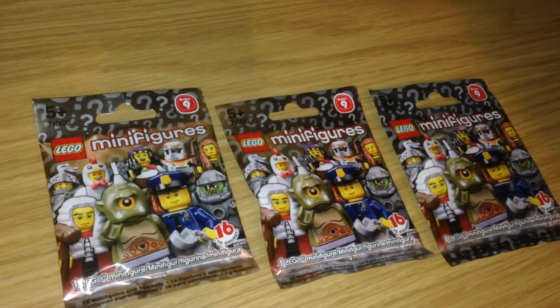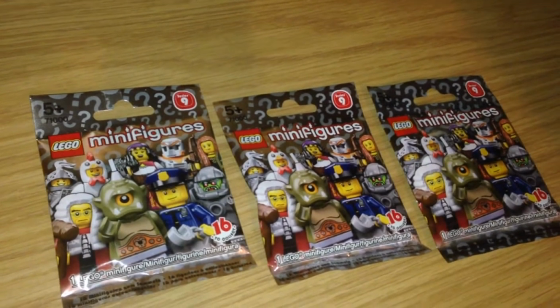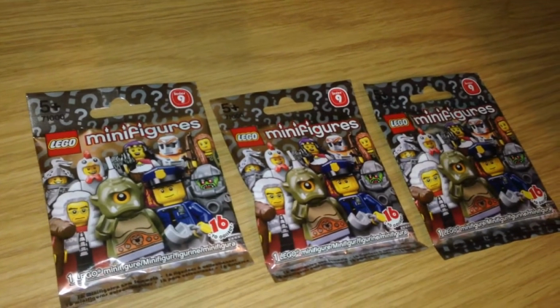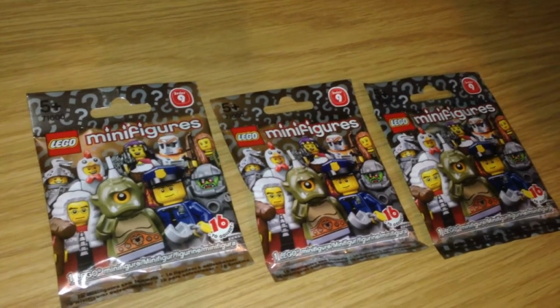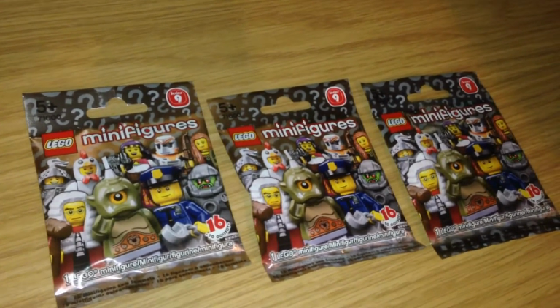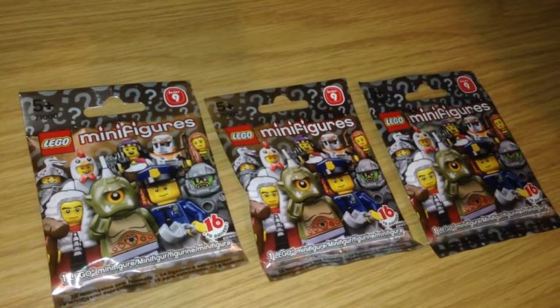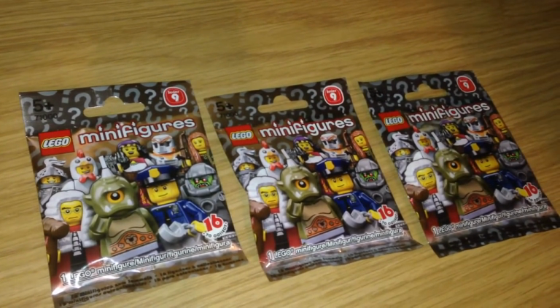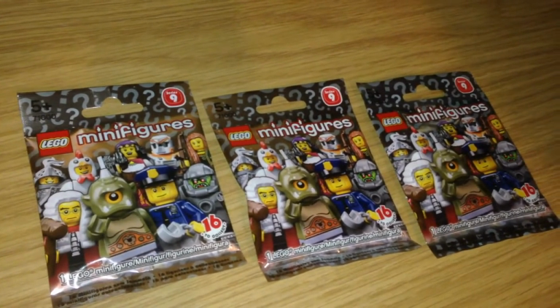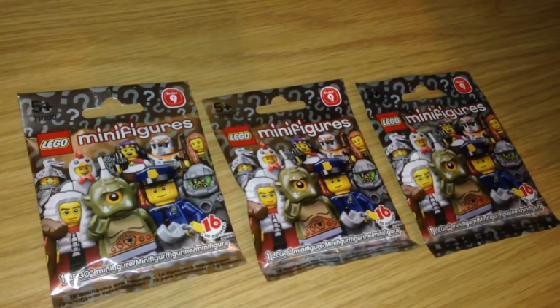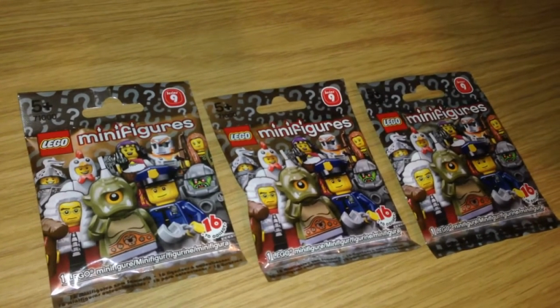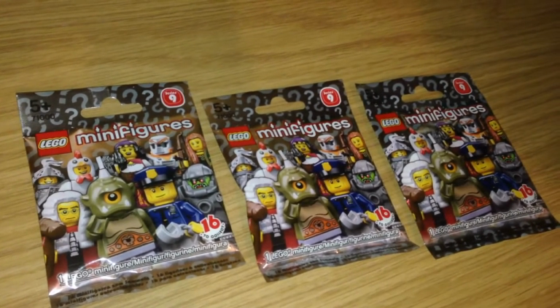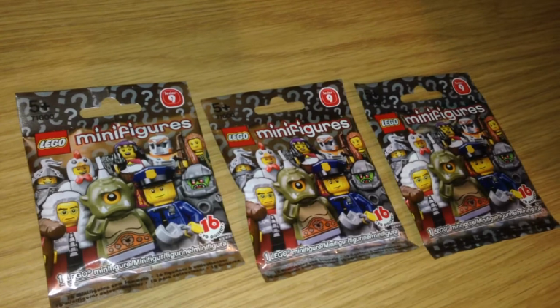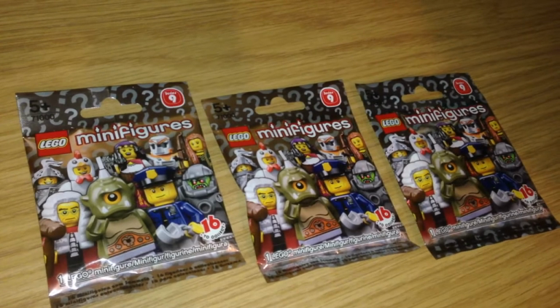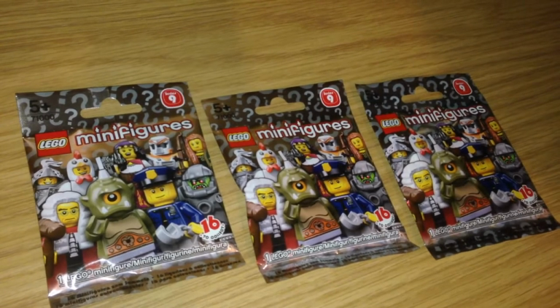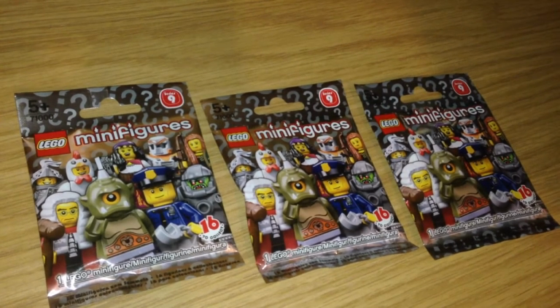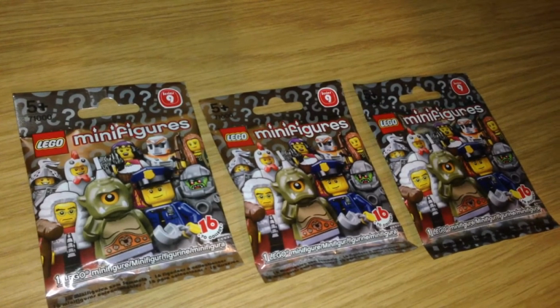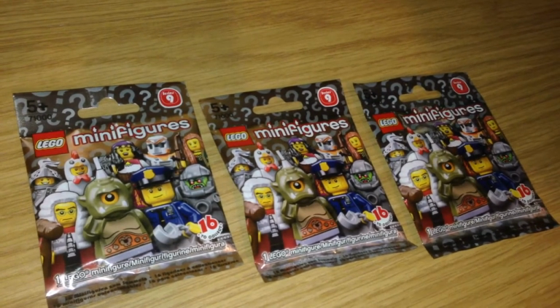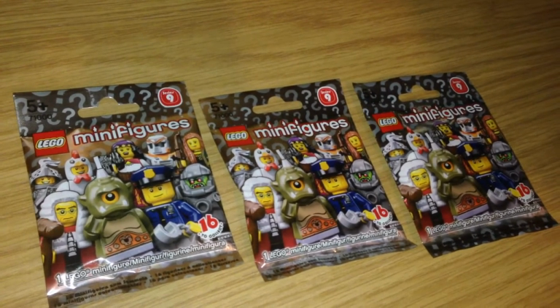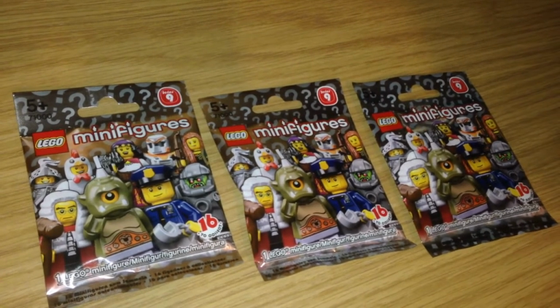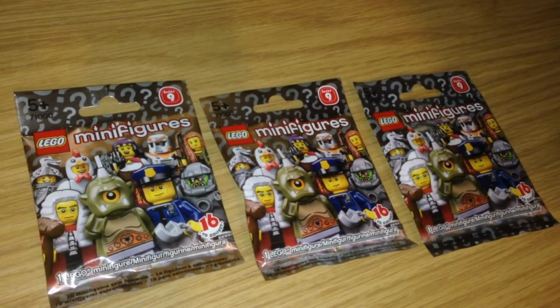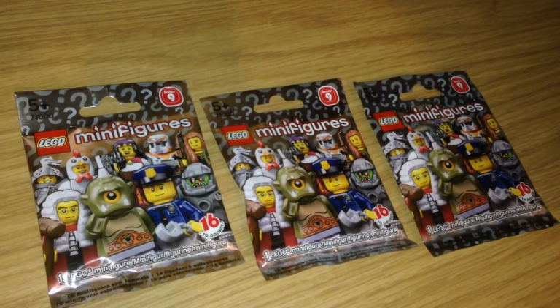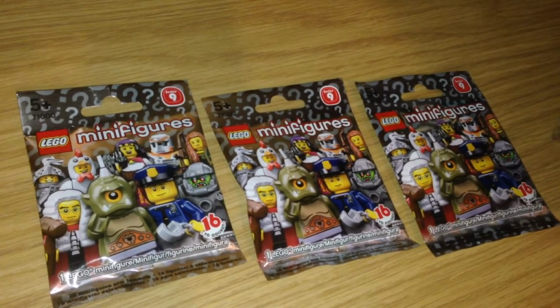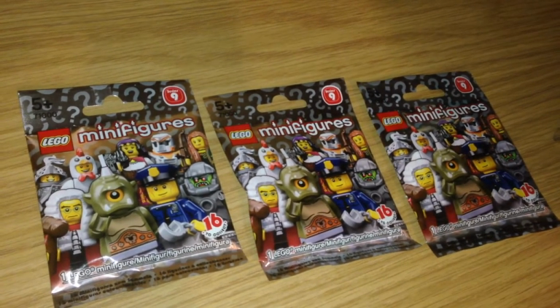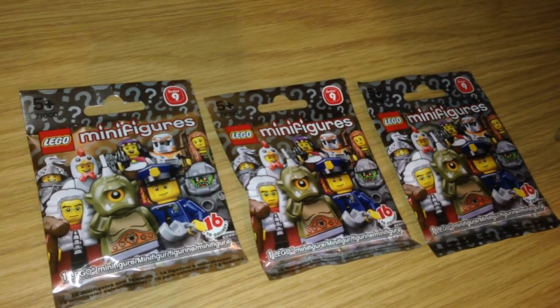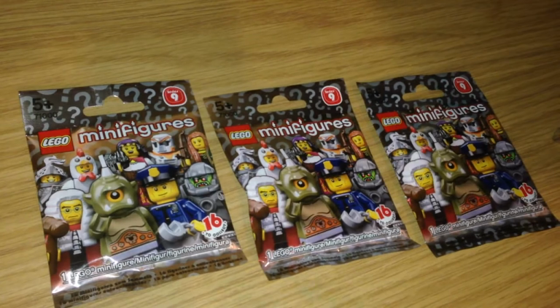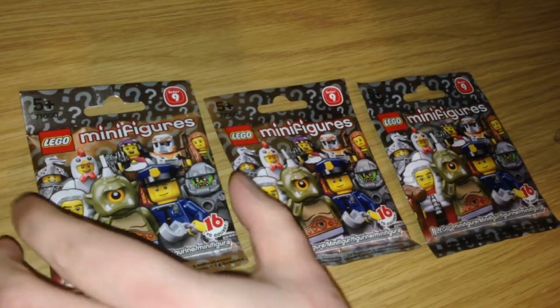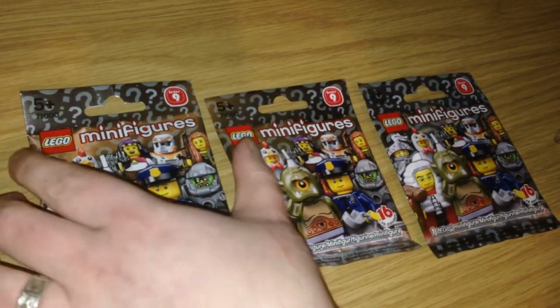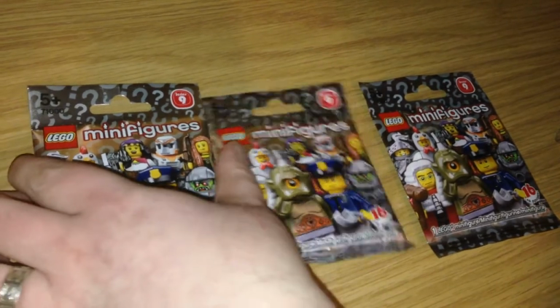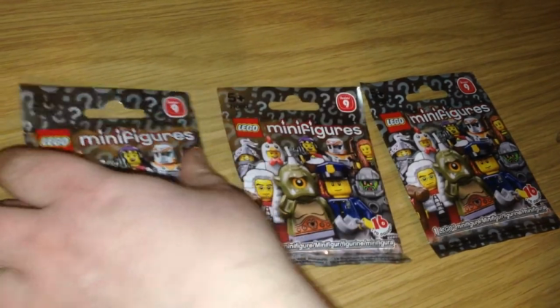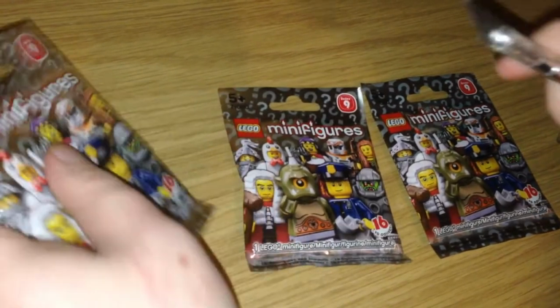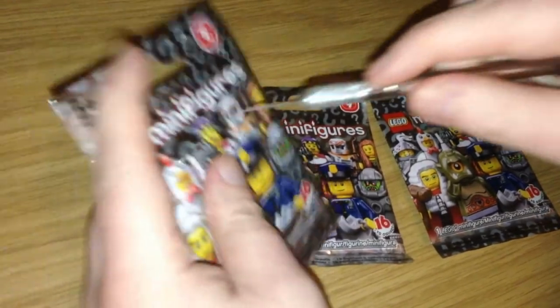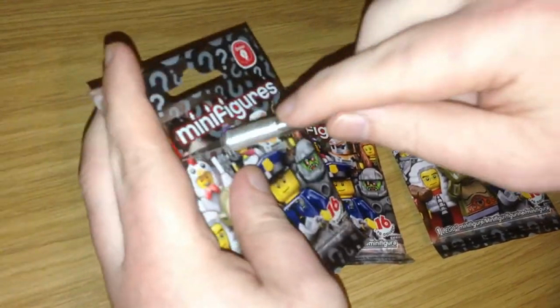Hello everybody and welcome back to Blind Bag Mystery. Here we are again with Lego Minifigures Series 9. So let's not waste any more time and see who's in bag number one.